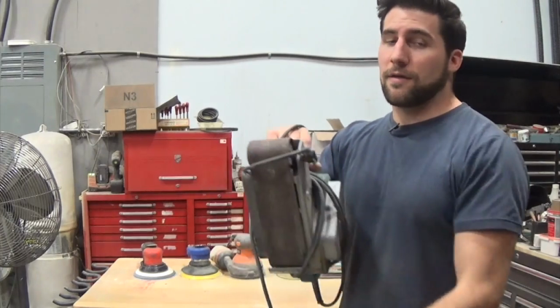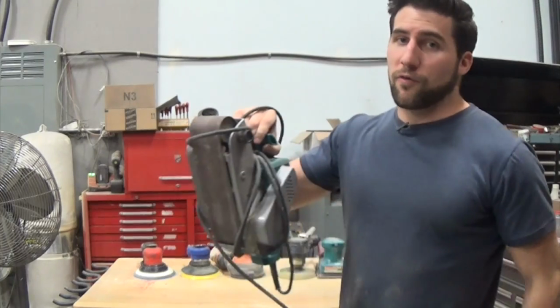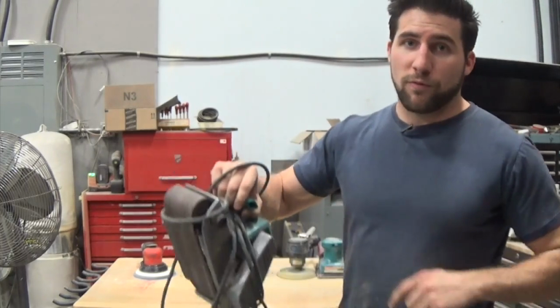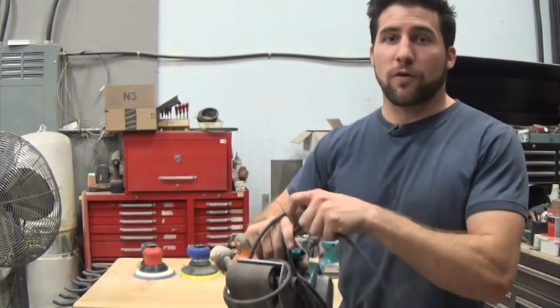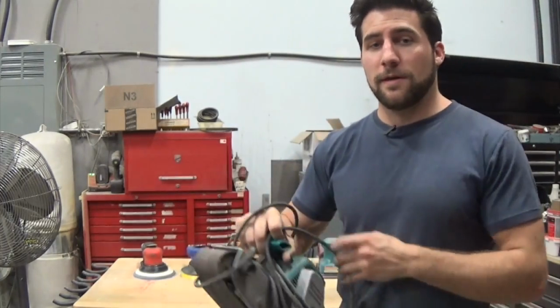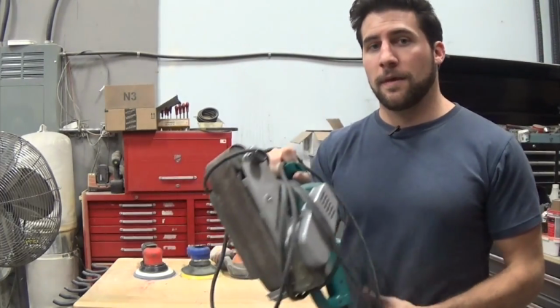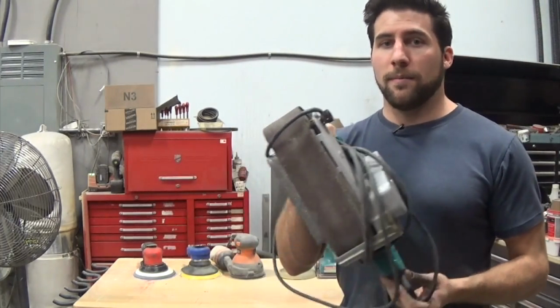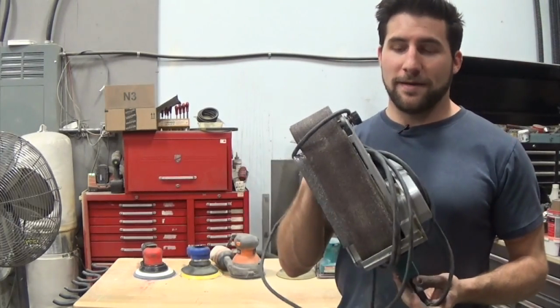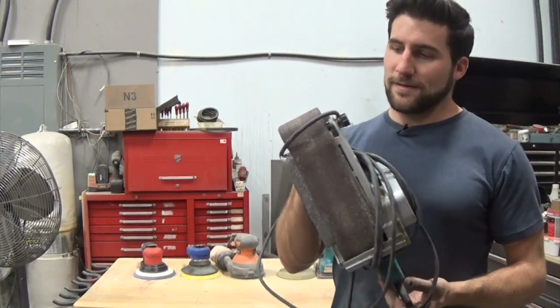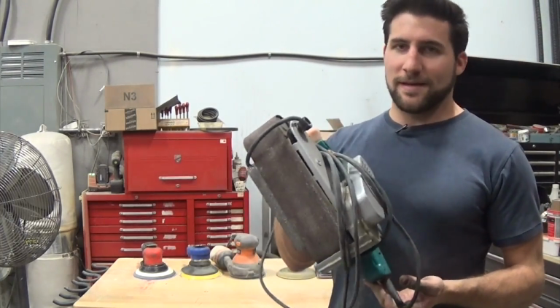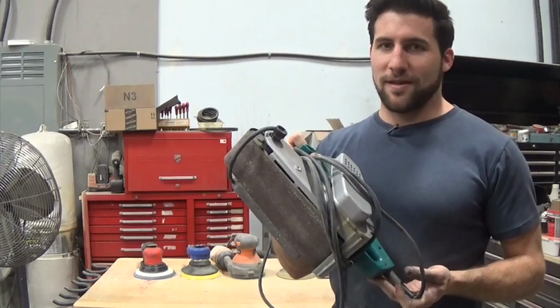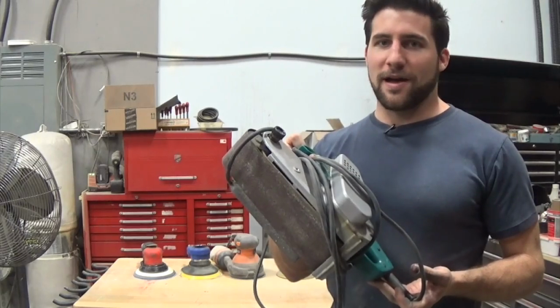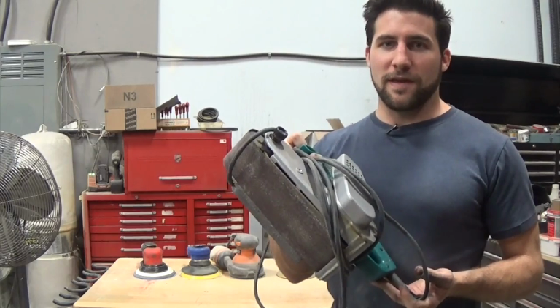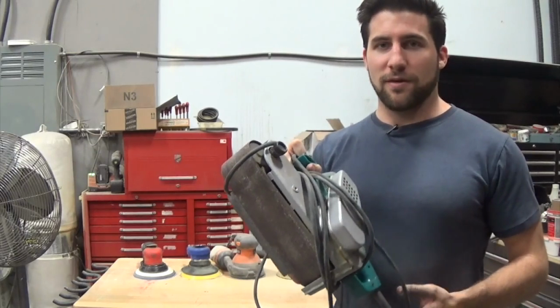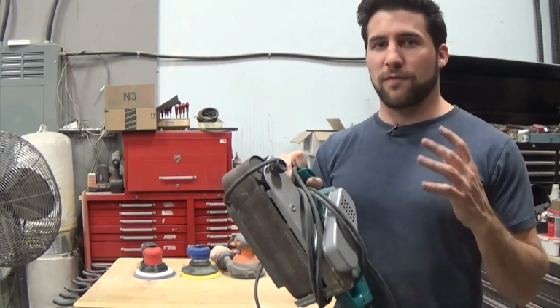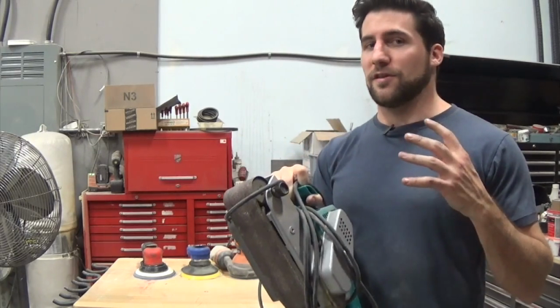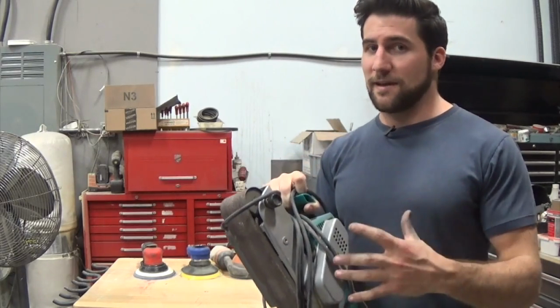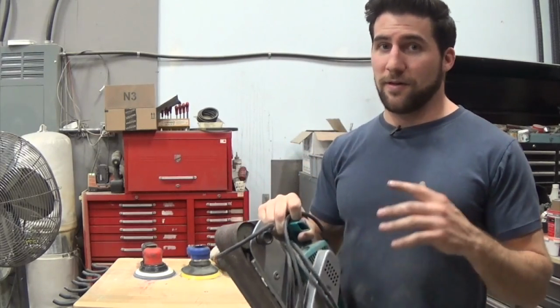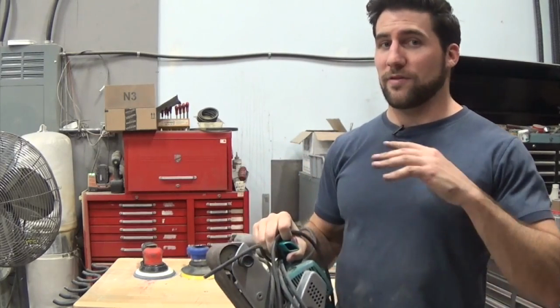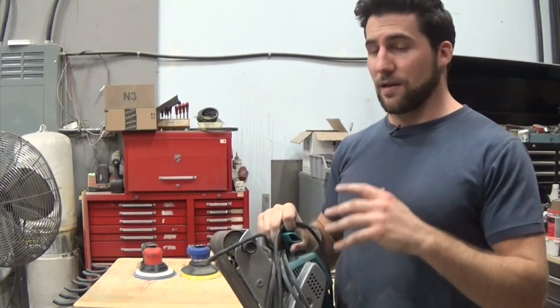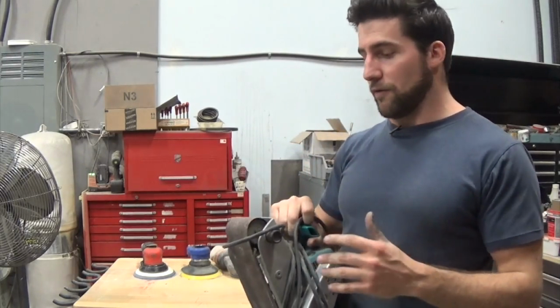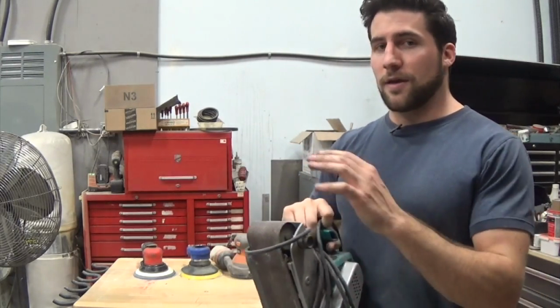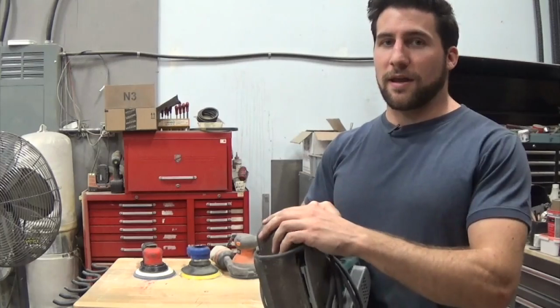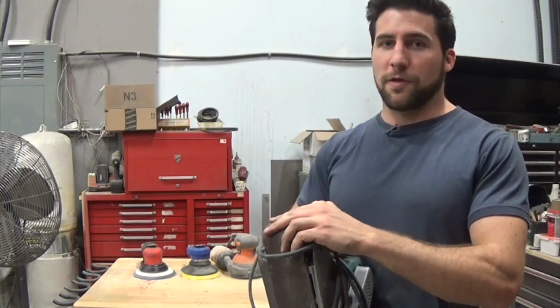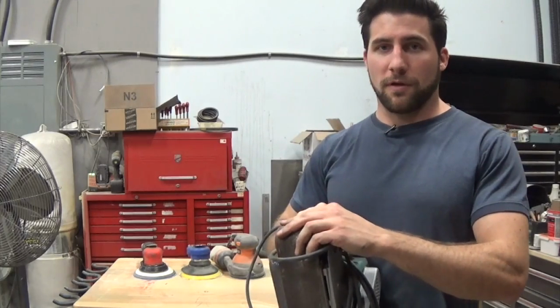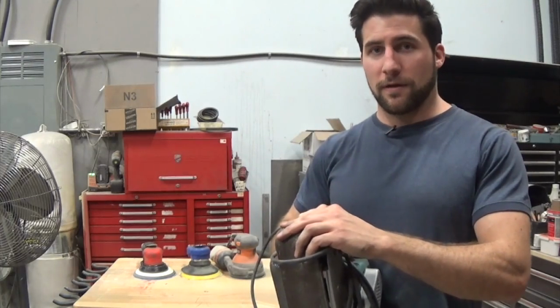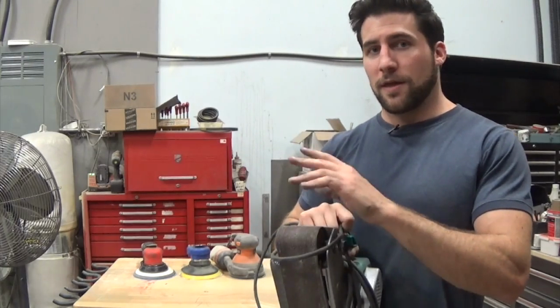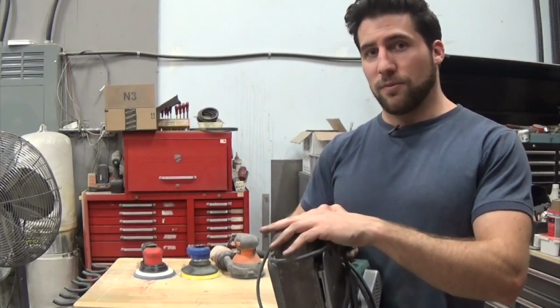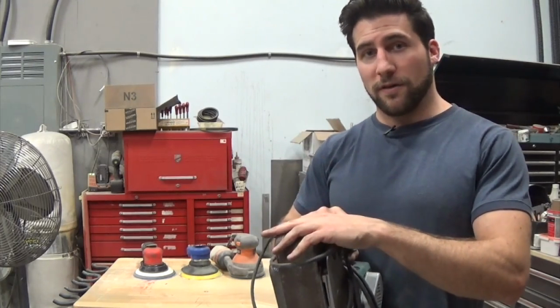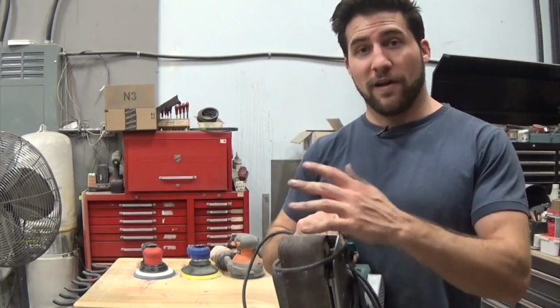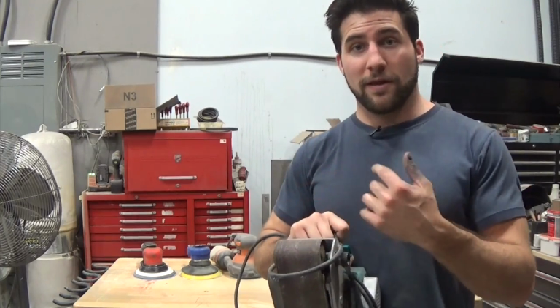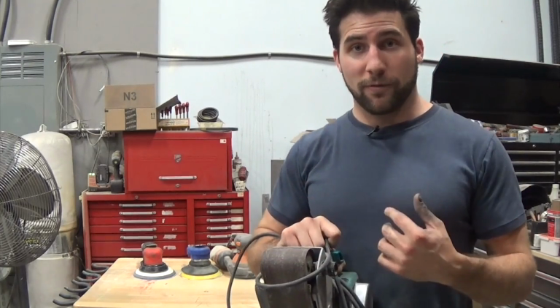Belt sanders are great for doing work quickly, but it's not the kind of thing you're going to use even for finish sanding, let alone actually sanding a finish. You're not going to end up with a smooth surface — you need to move on to a finer sander afterward.